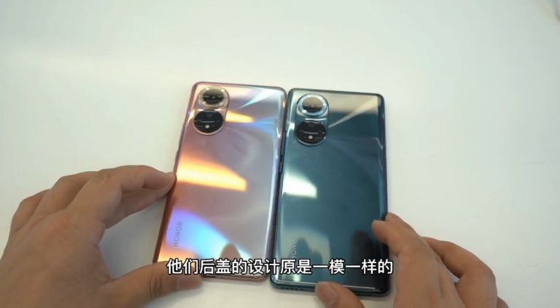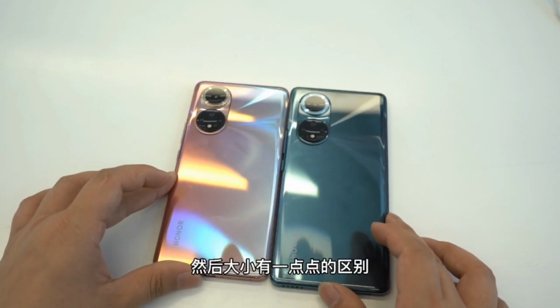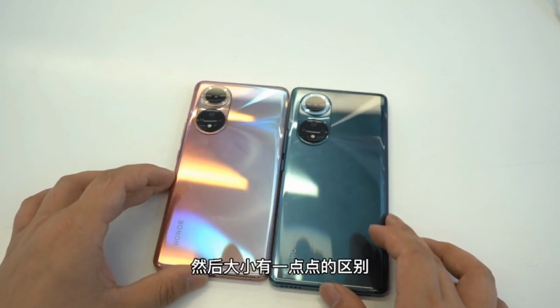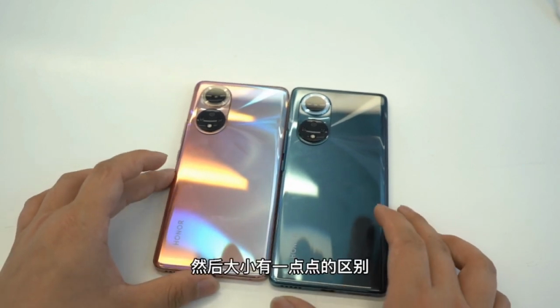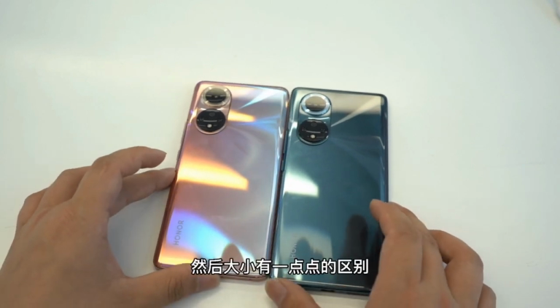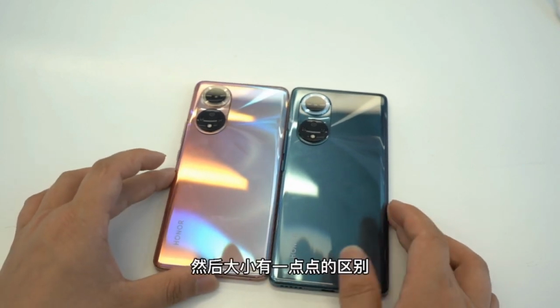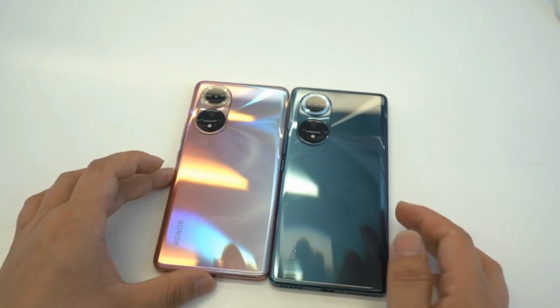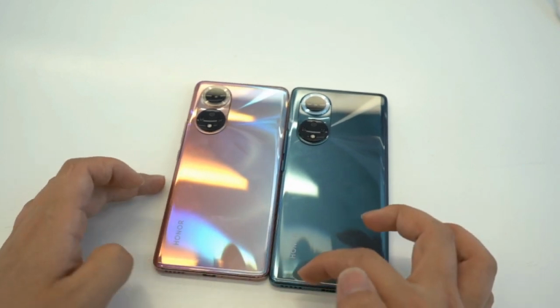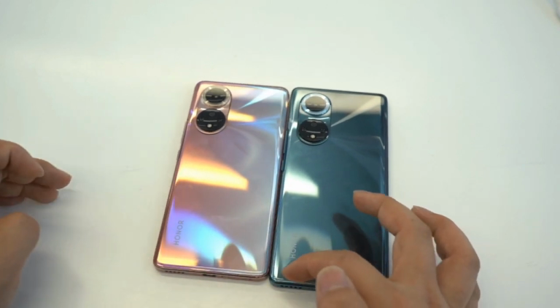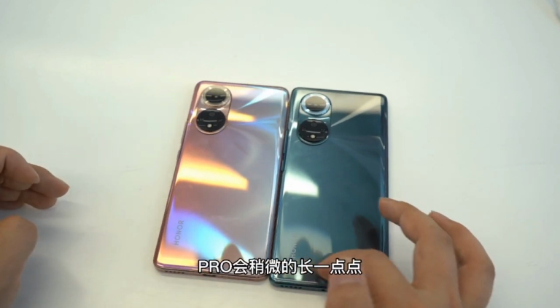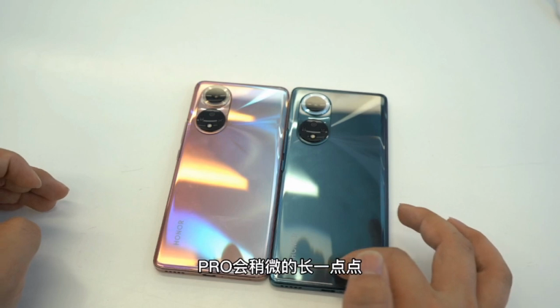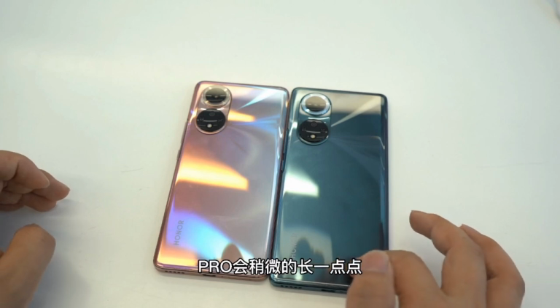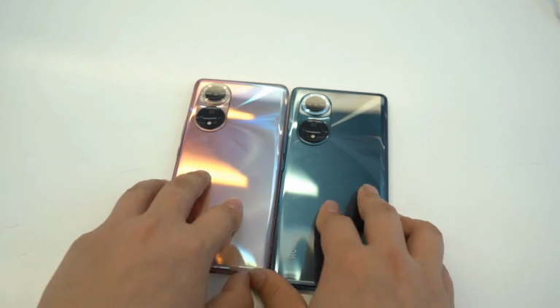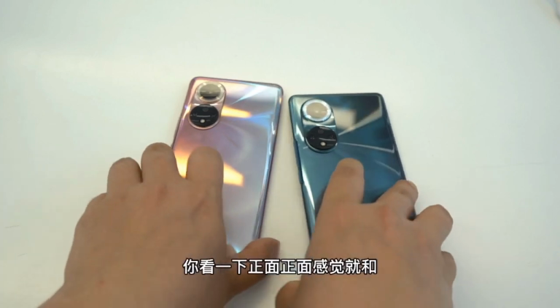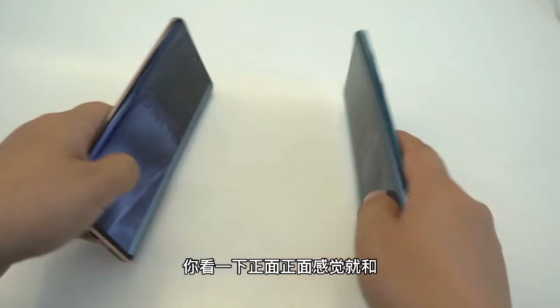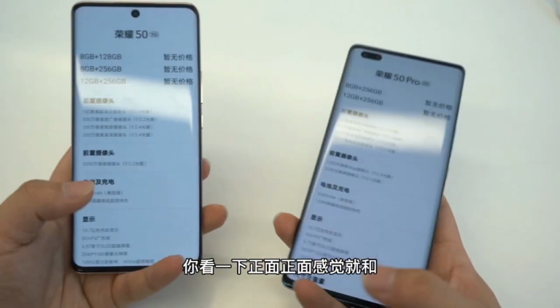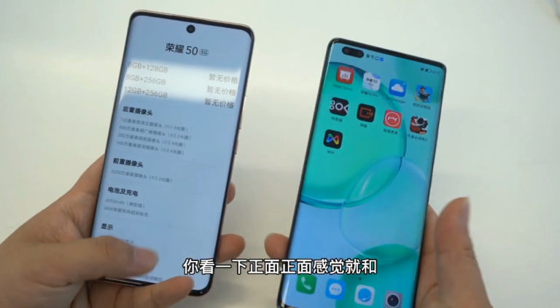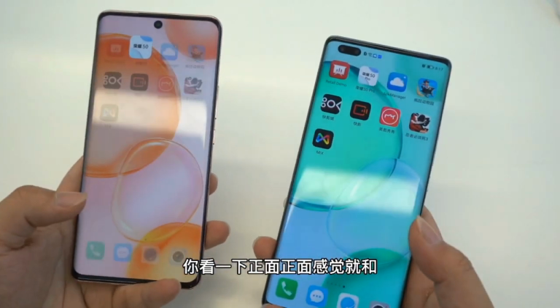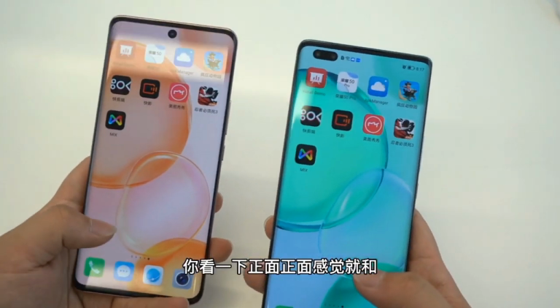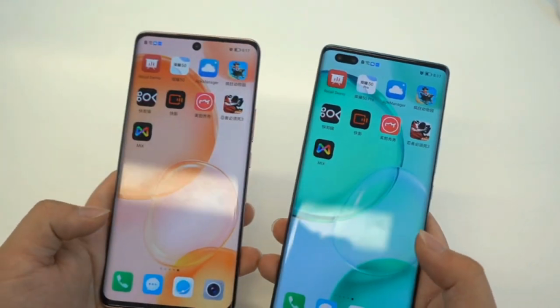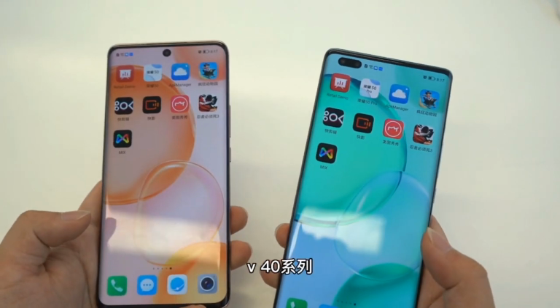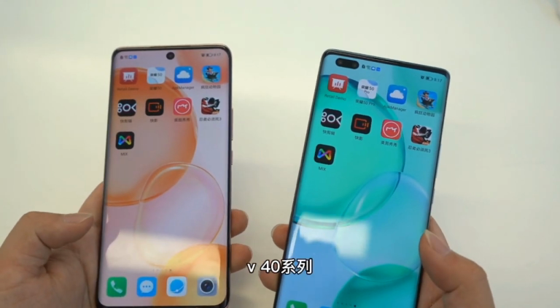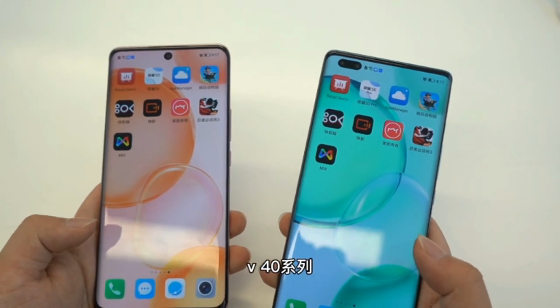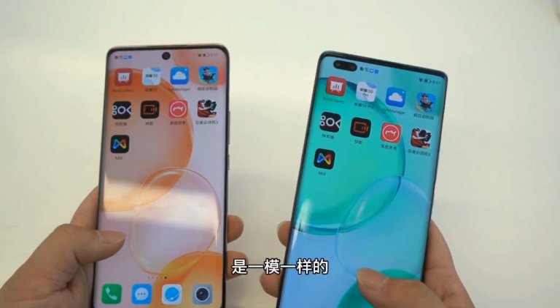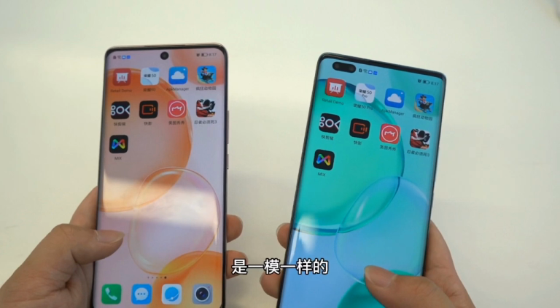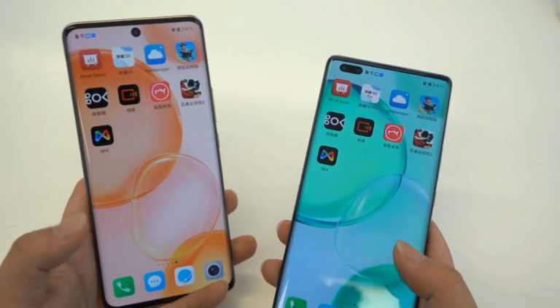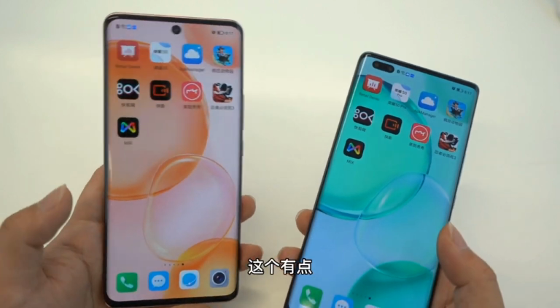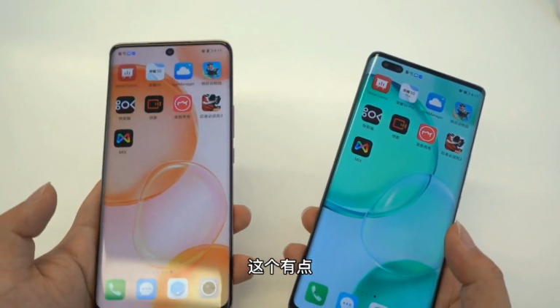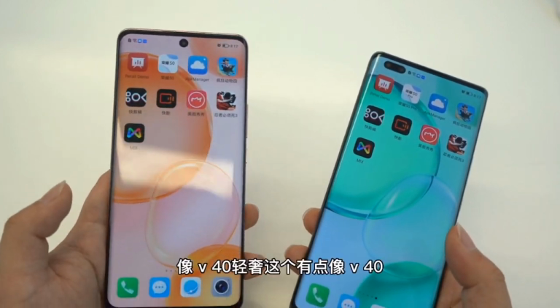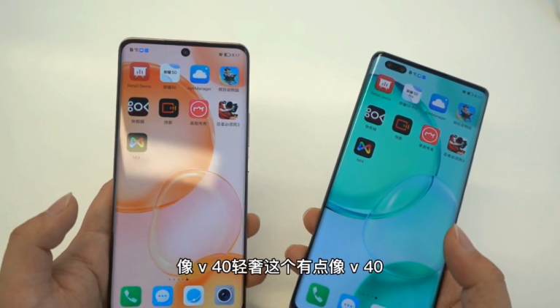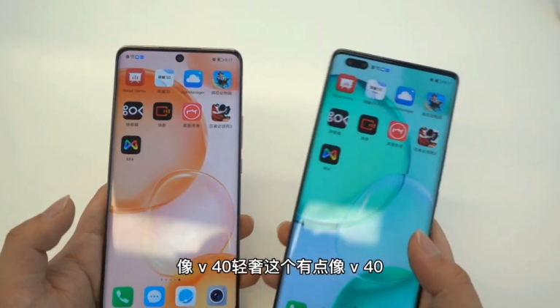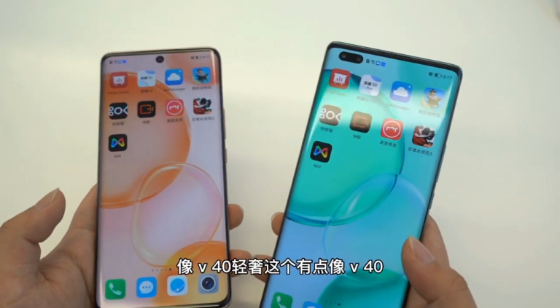Design-wise, they are mostly the same, but display-wise is a little bit different. One has a single punch hole, the other one has a dual punch hole. It's a 6.65-inch full HD plus resolution OLED display with 120 Hz refresh rate support.